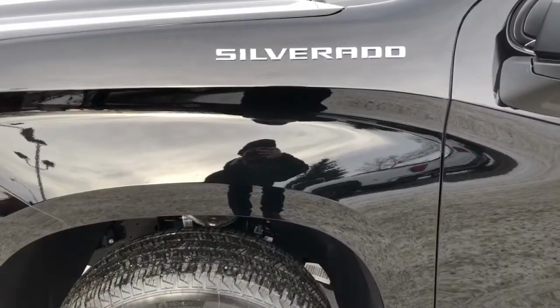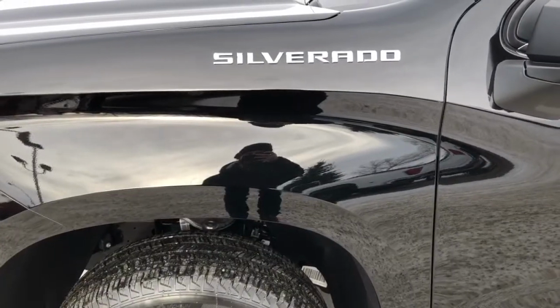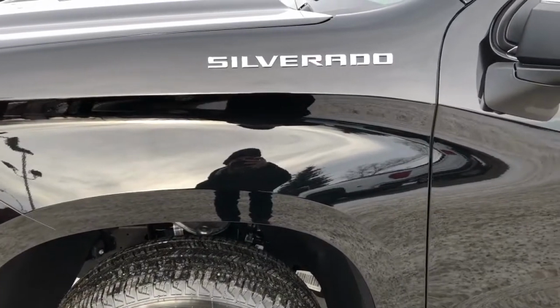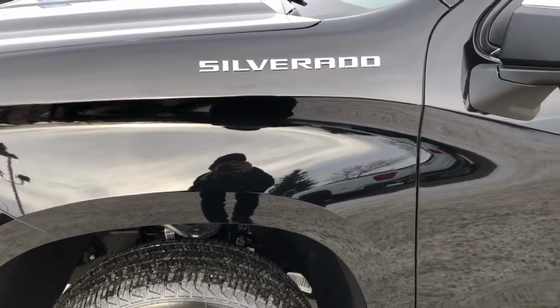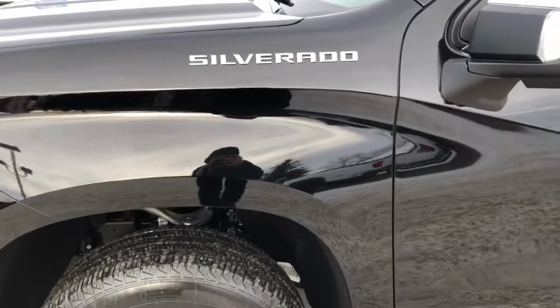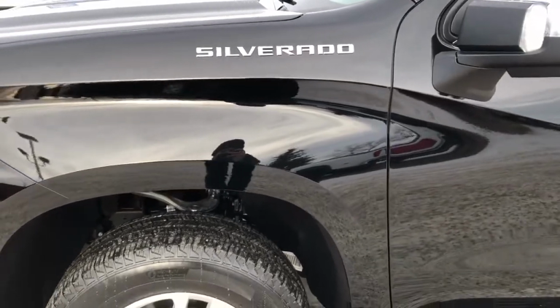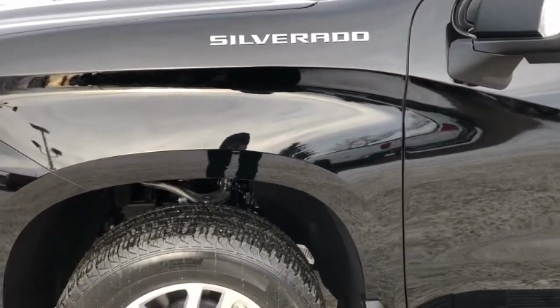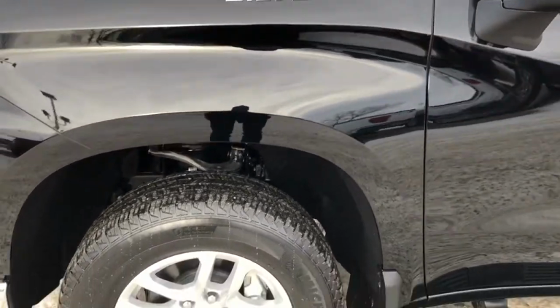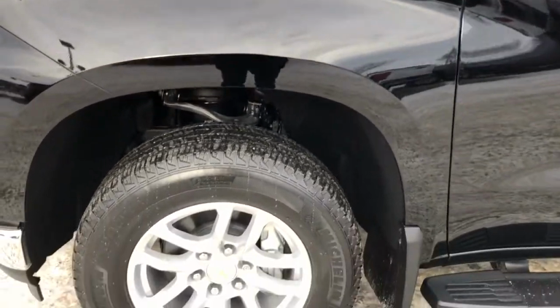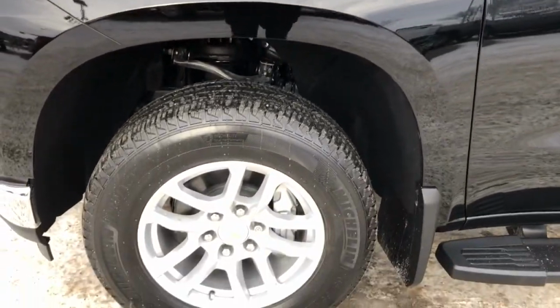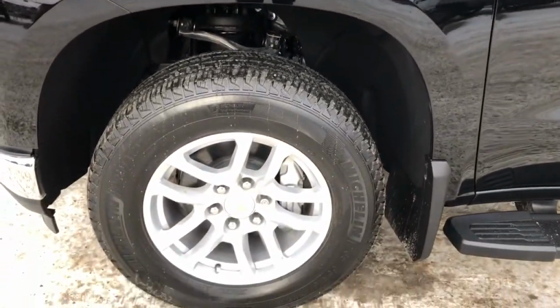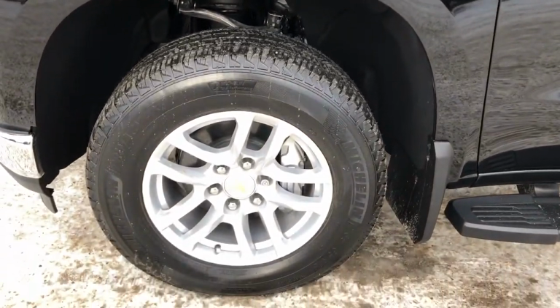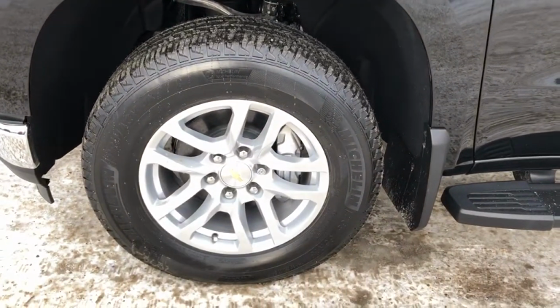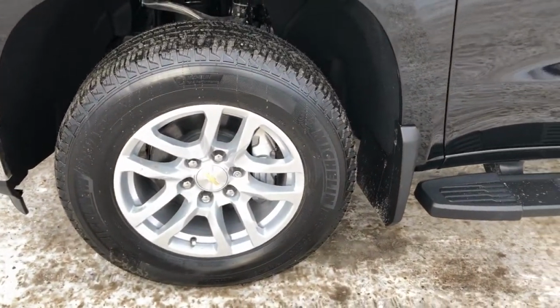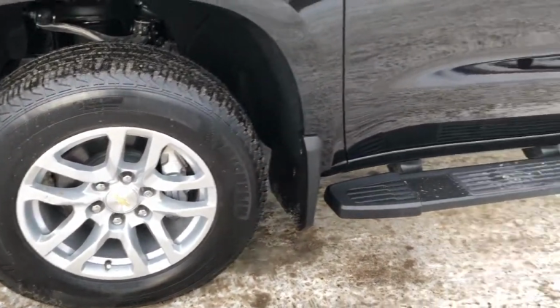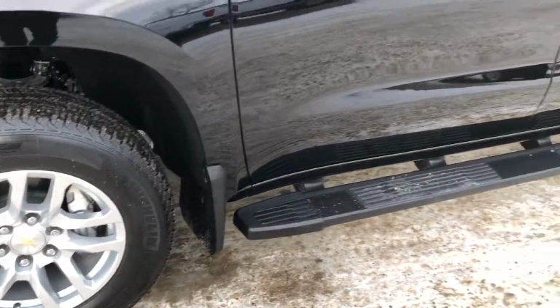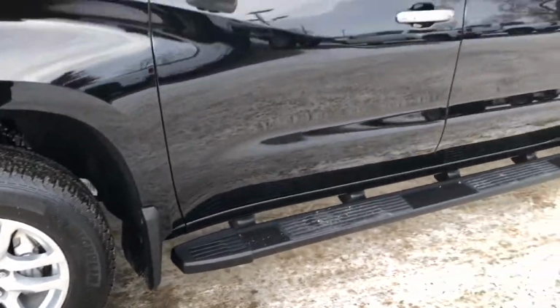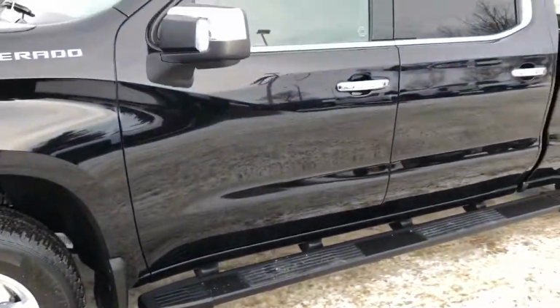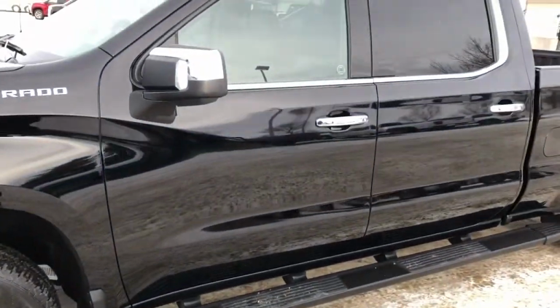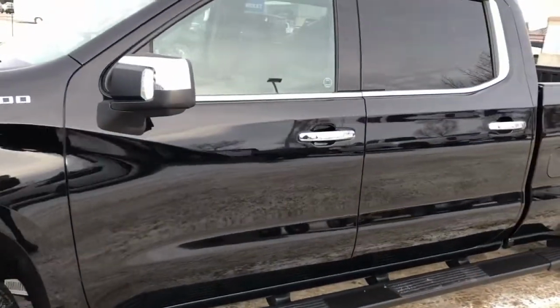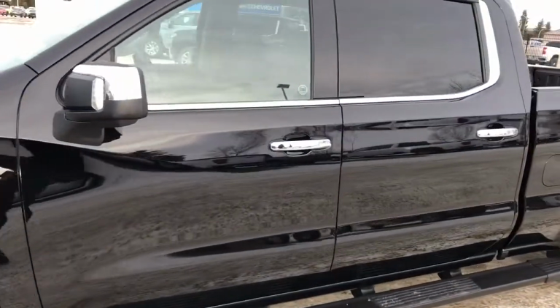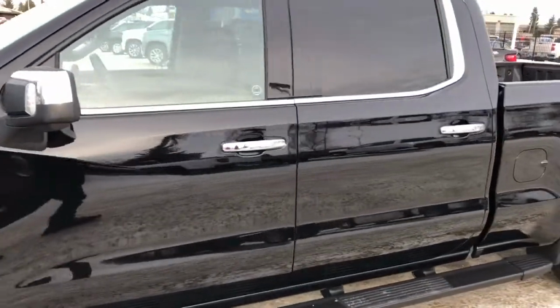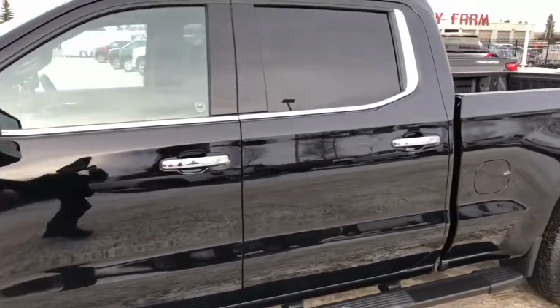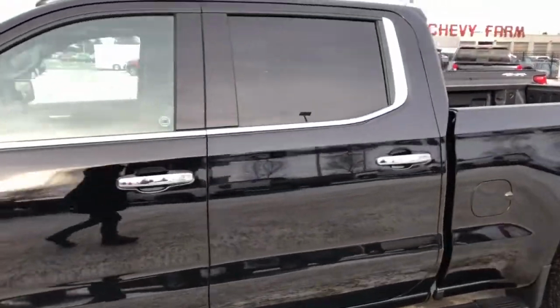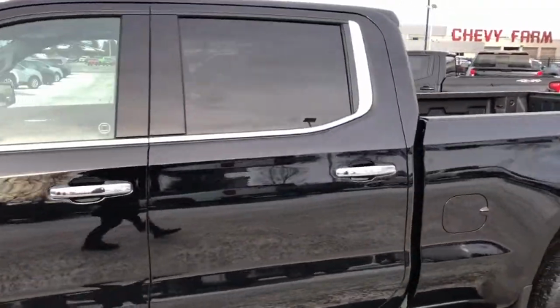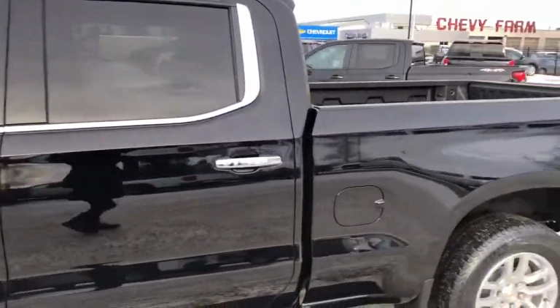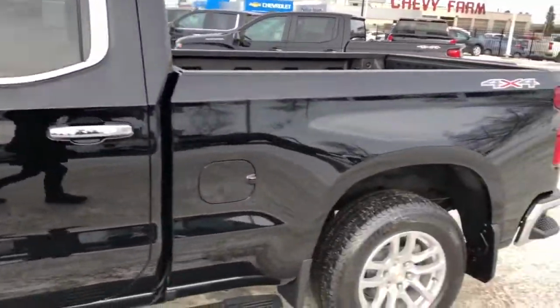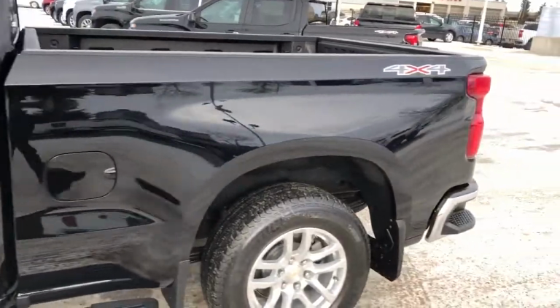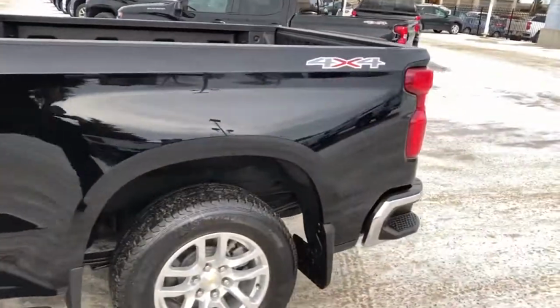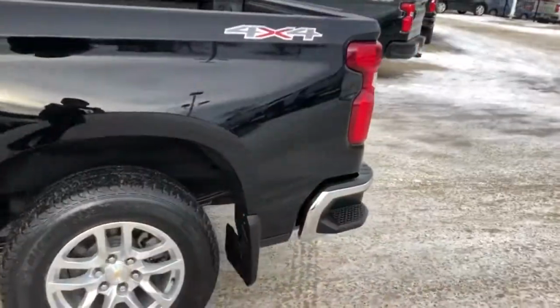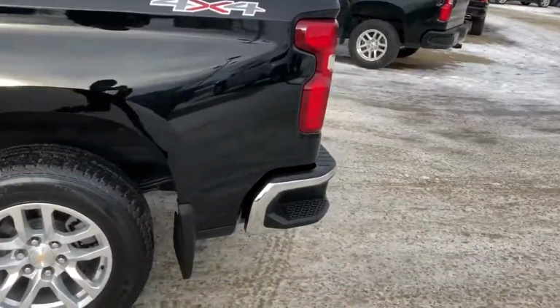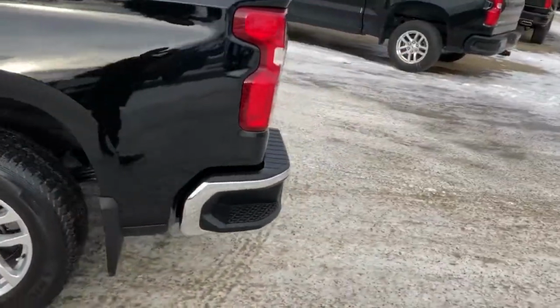Now back onto the exterior we can see our Silverado badging in chrome, our alloy rims with Chevrolet badge center caps, and then our running boards. We also have our chrome mirror caps and door handles, rear privacy tint, 4x4 badging, and chrome rear bumper.